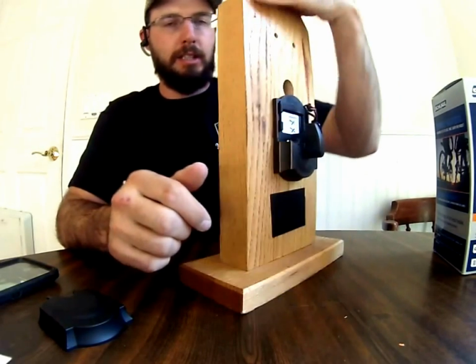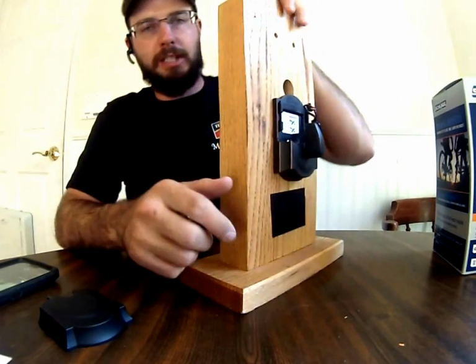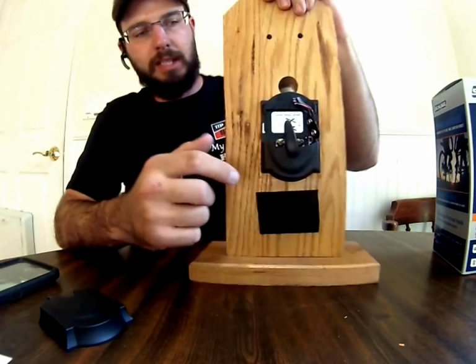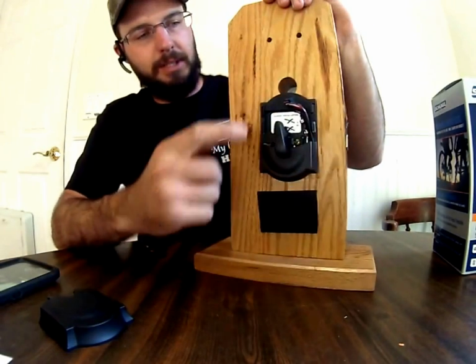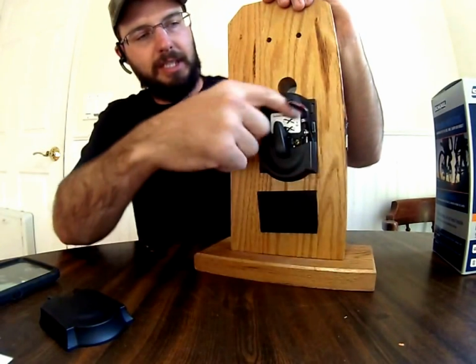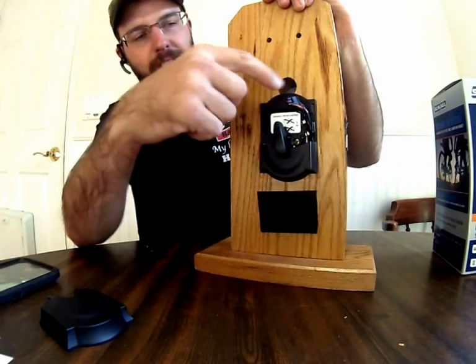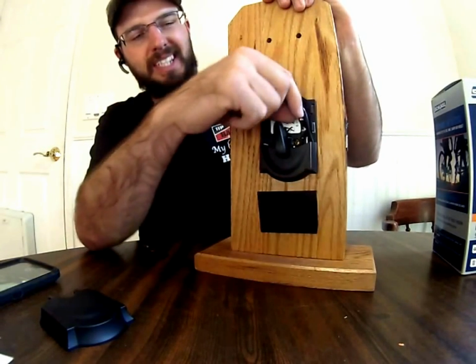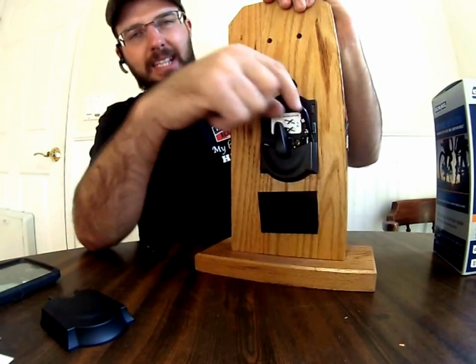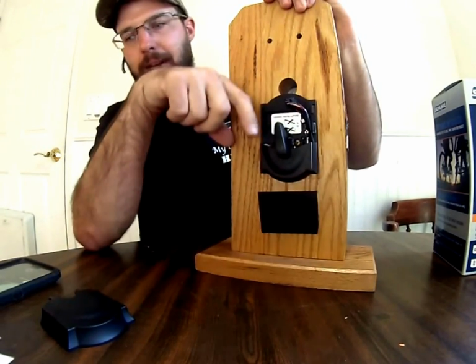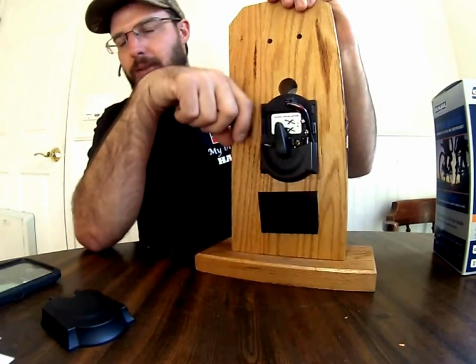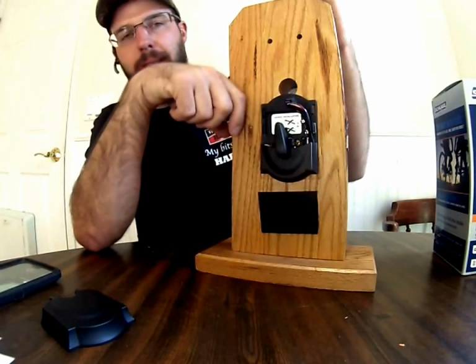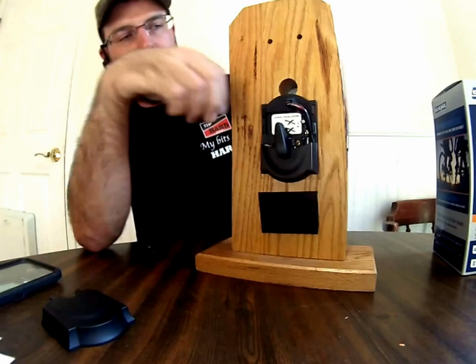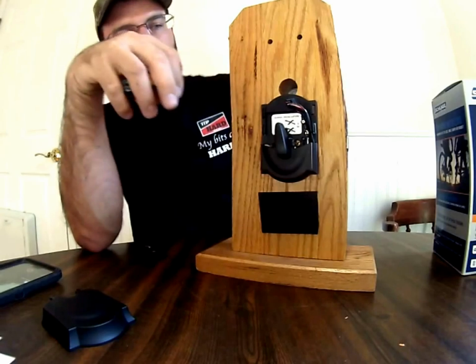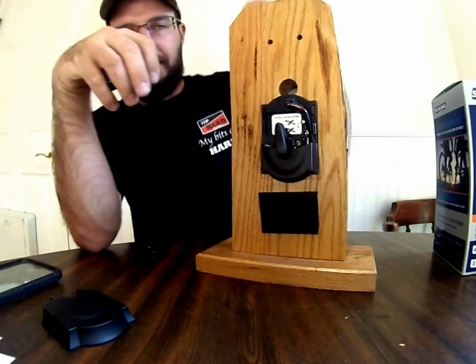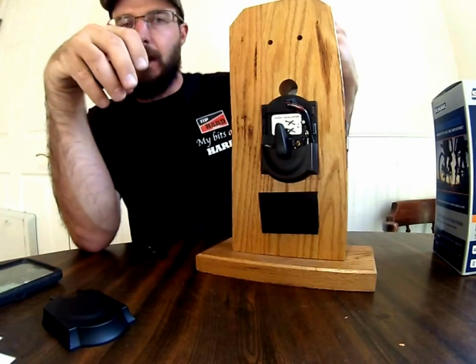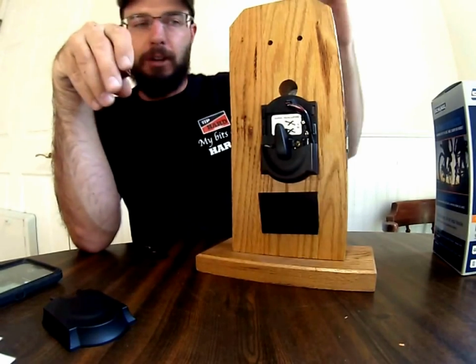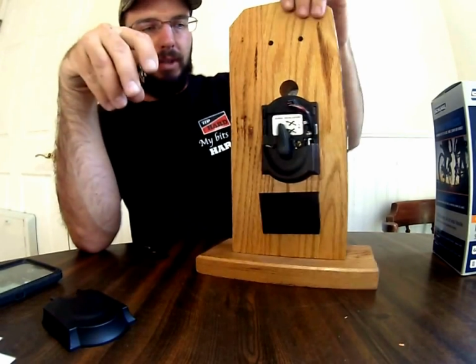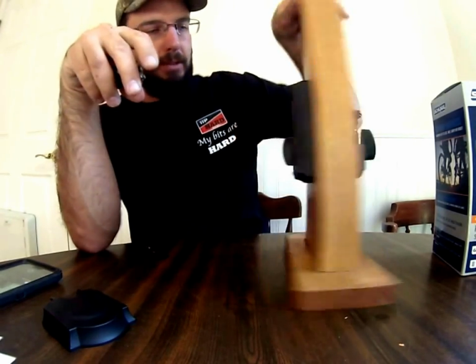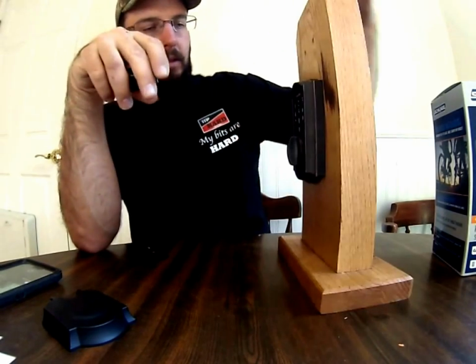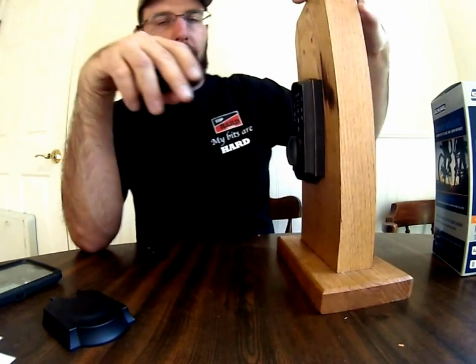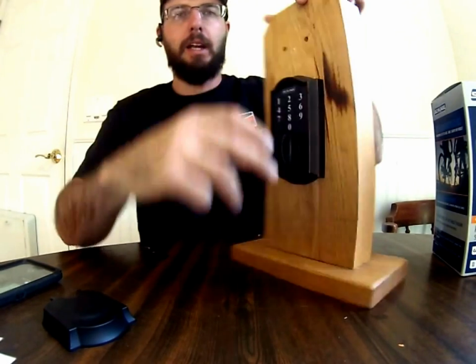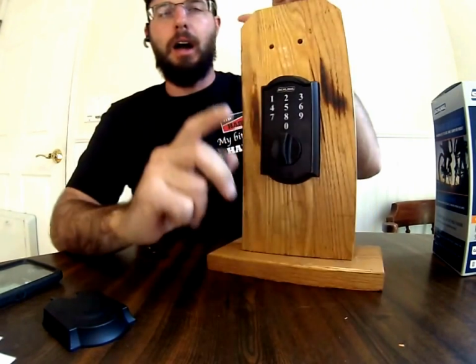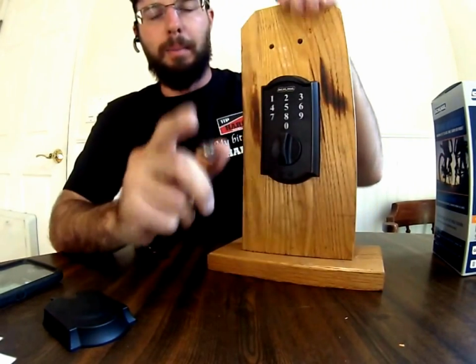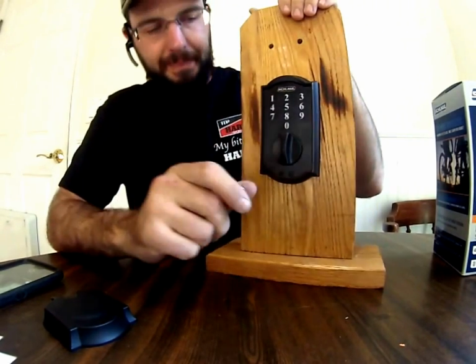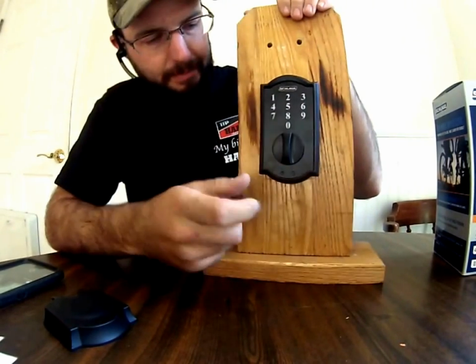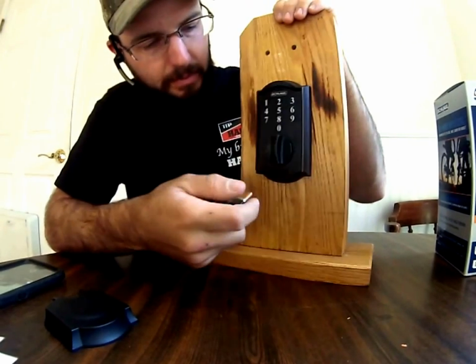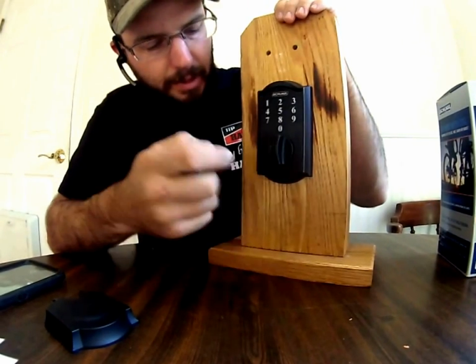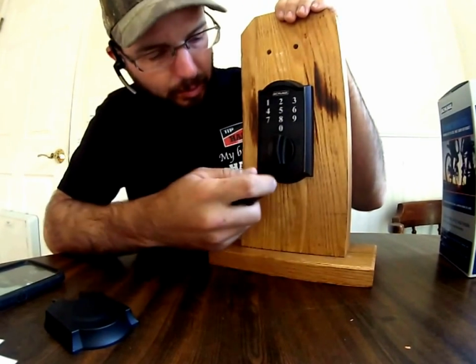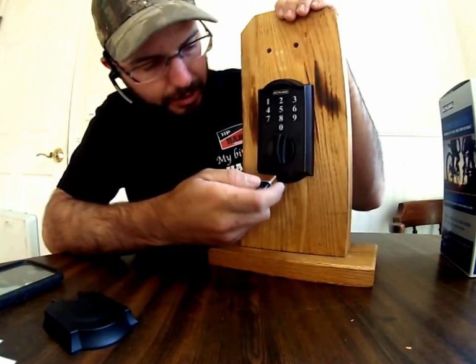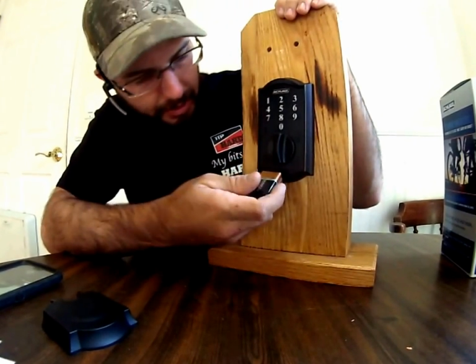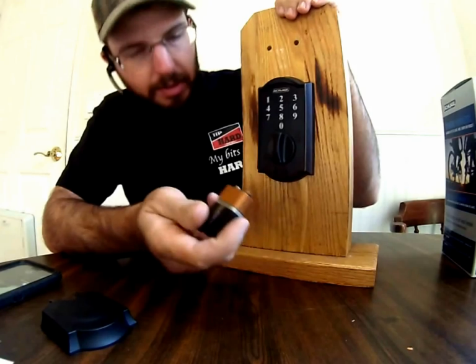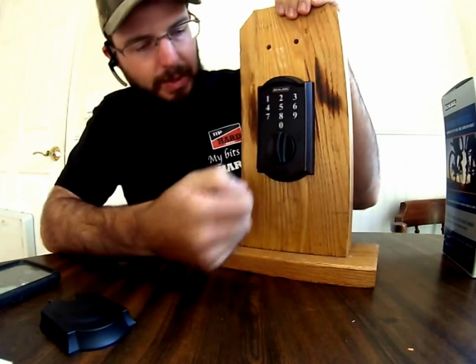To really demonstrate this, I'm simply taking the battery out completely. So if this lock can function with absolutely no battery, then it will function this way.